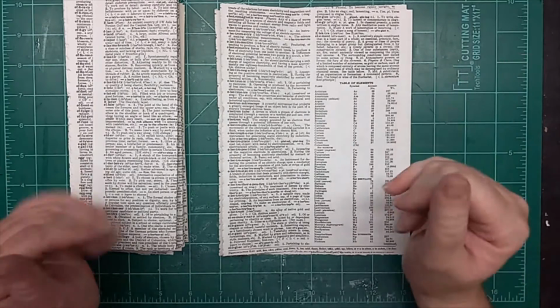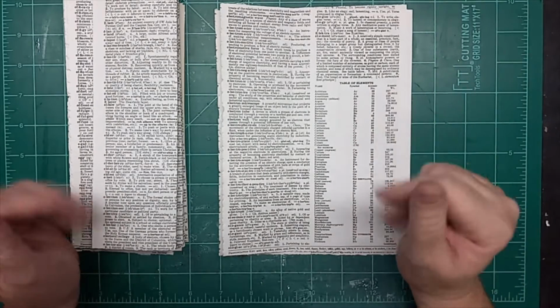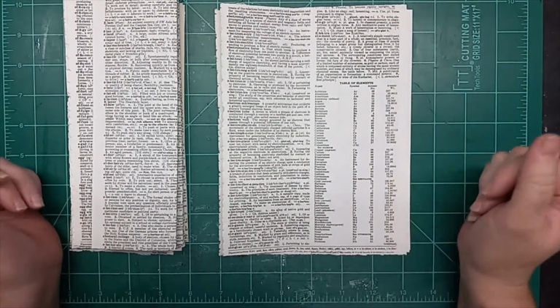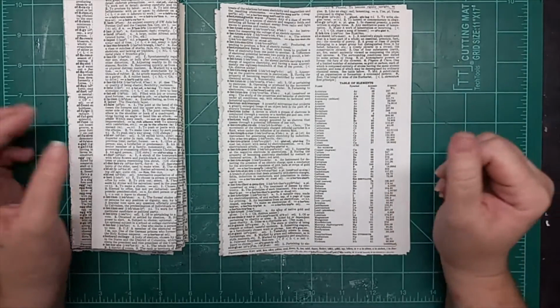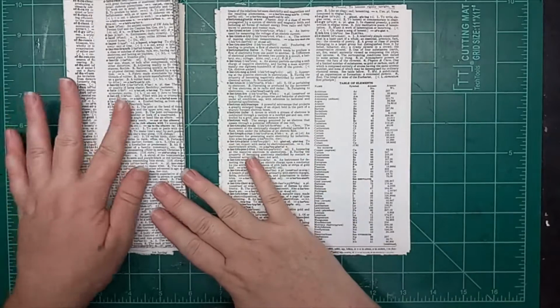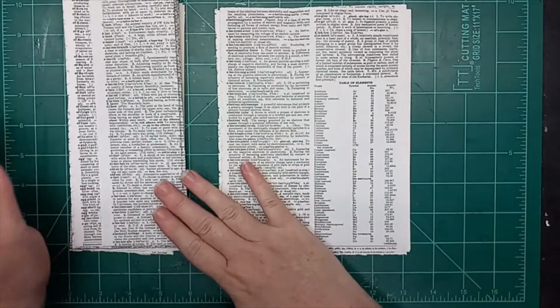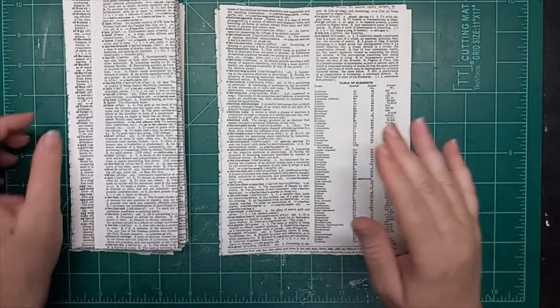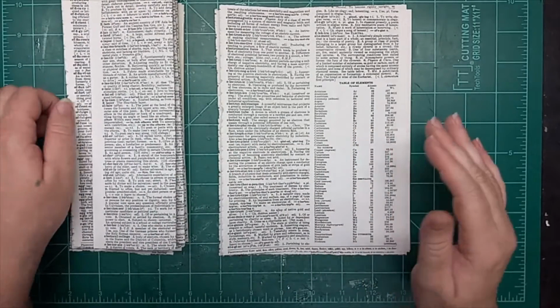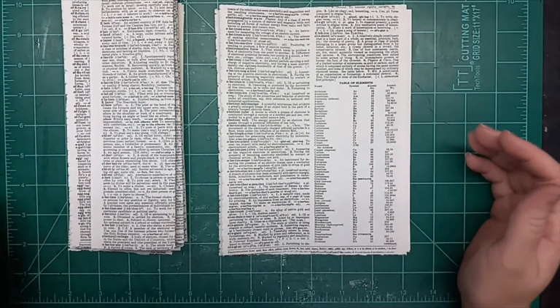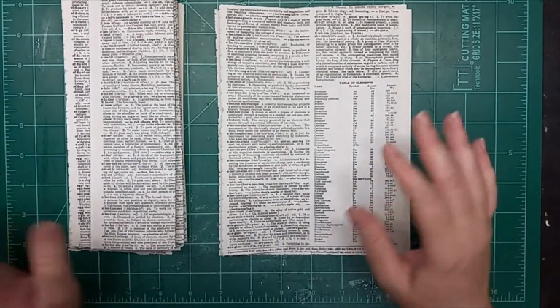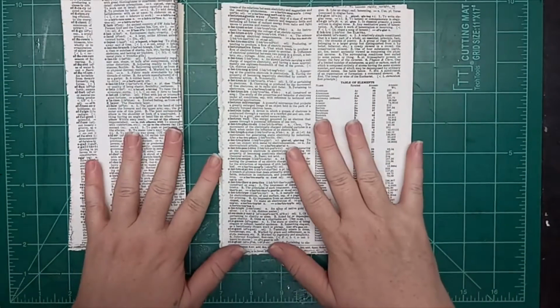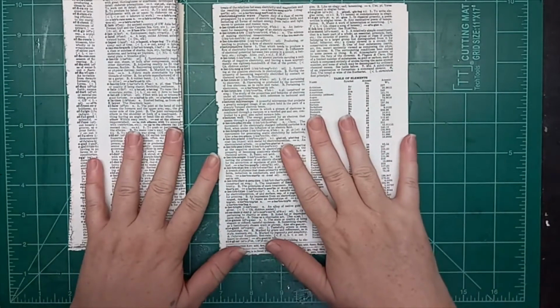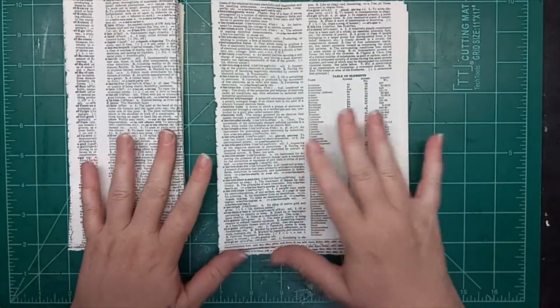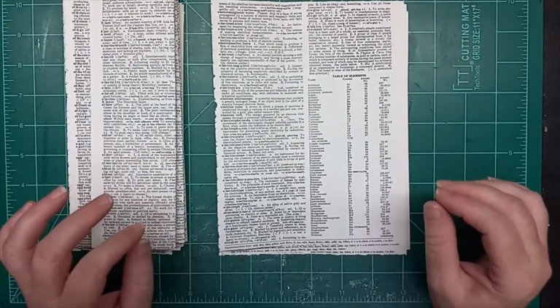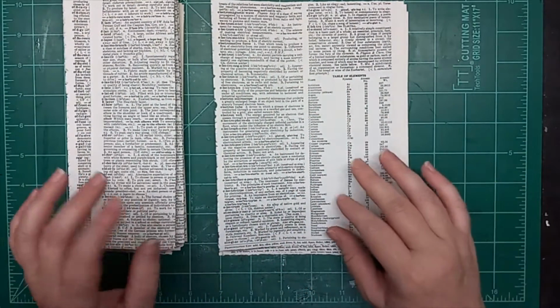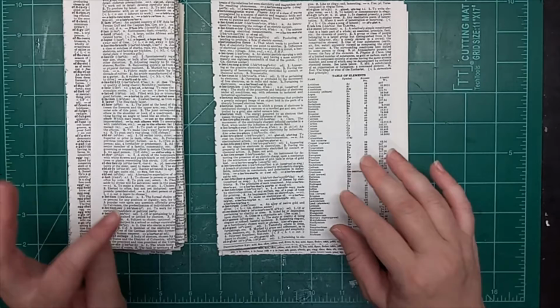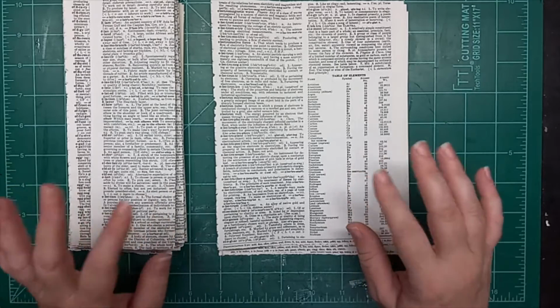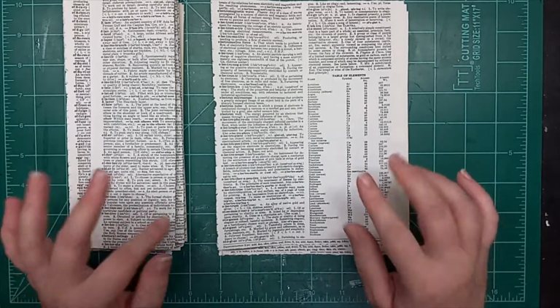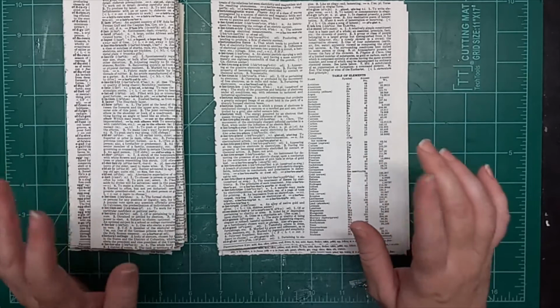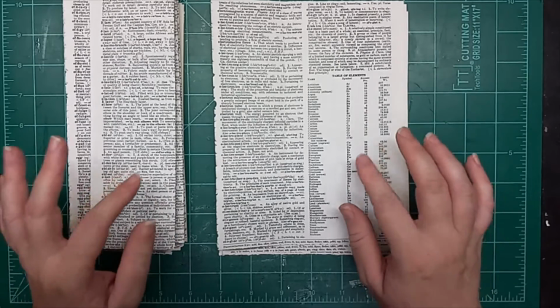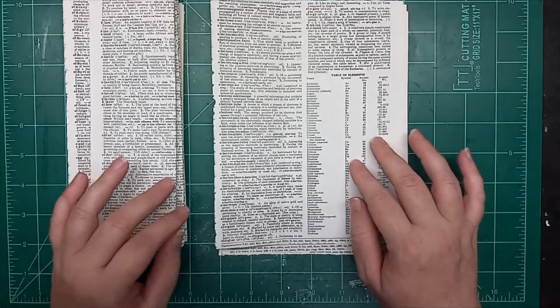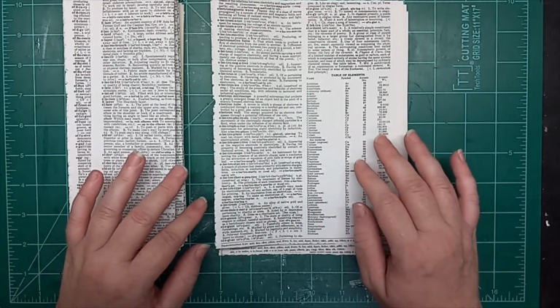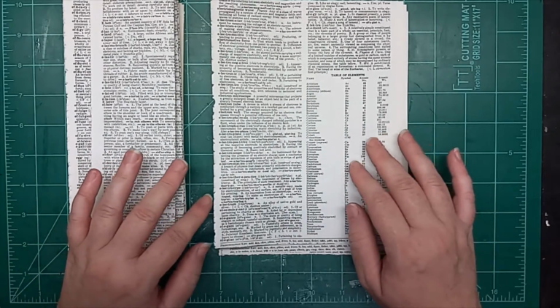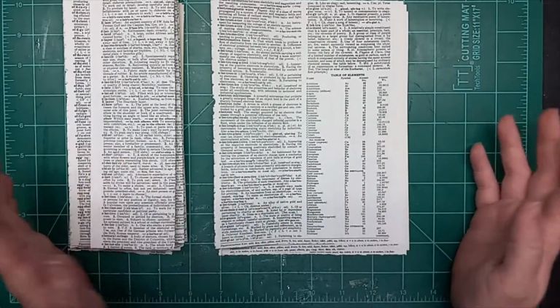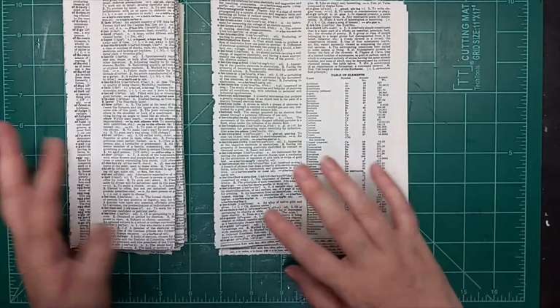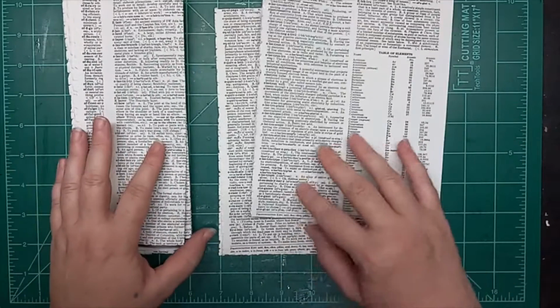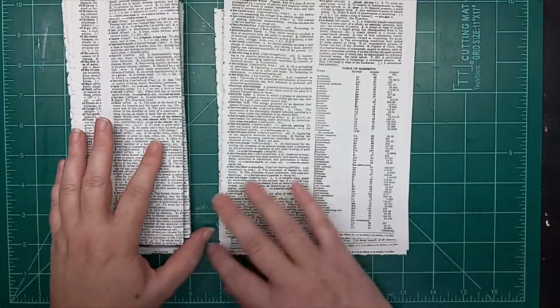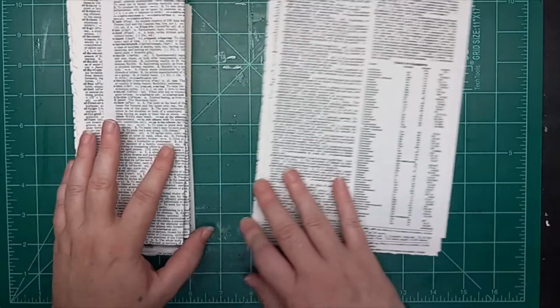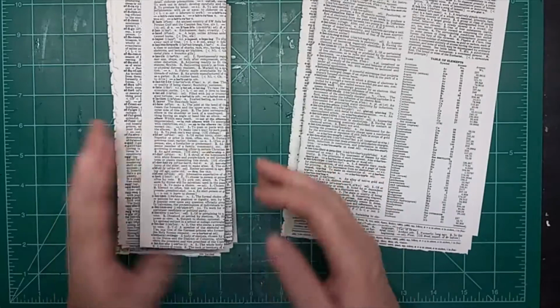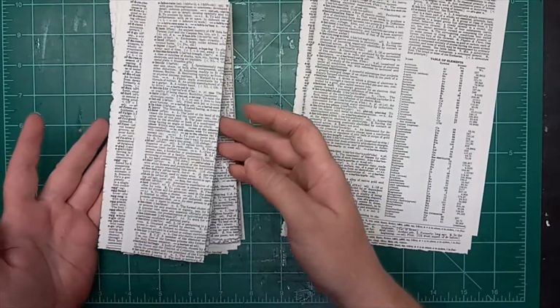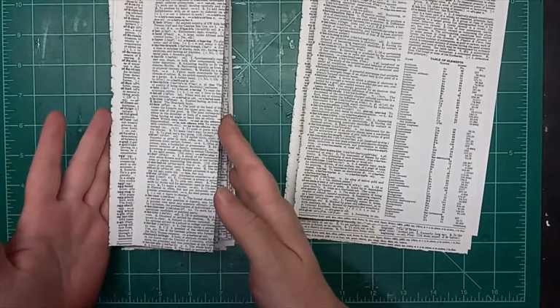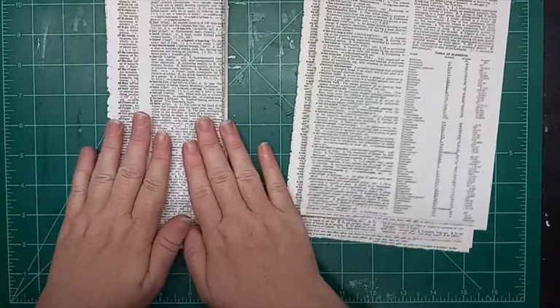Hi everybody, this is Liz with 143 Handmade, and today's Mass Make Monday is going to be double pocket belly bands. This is just a very simple fold idea.